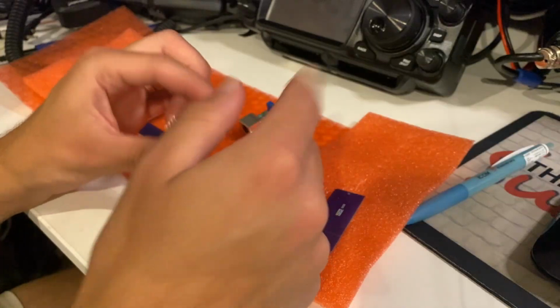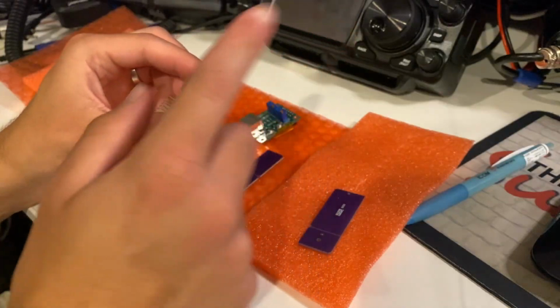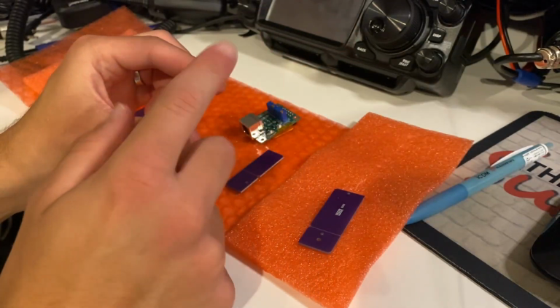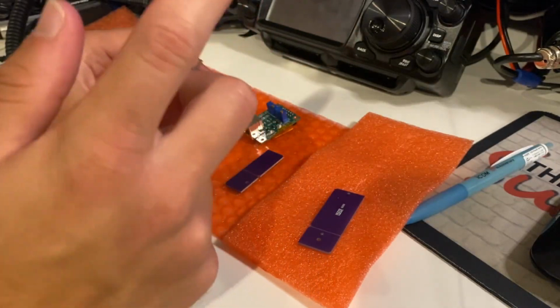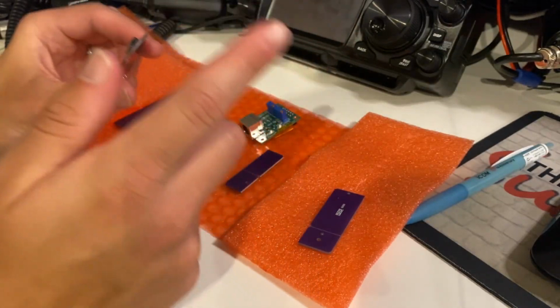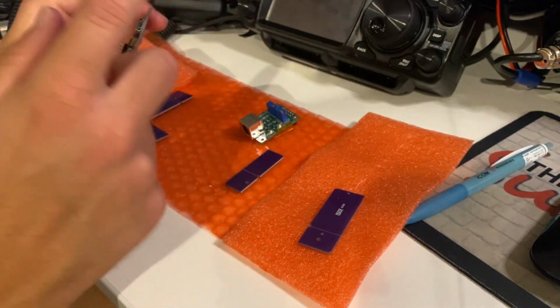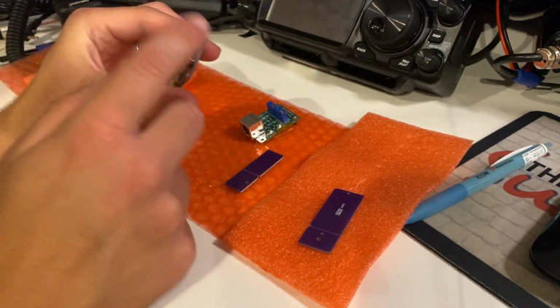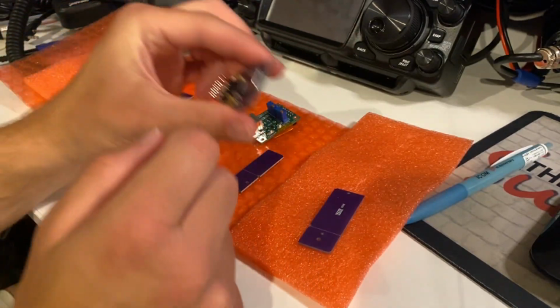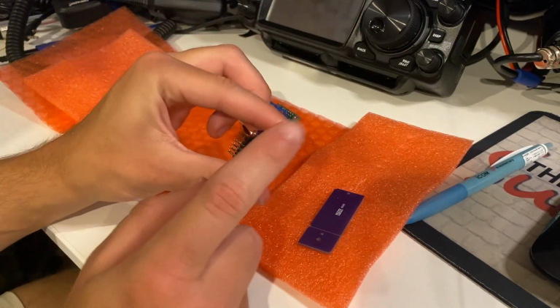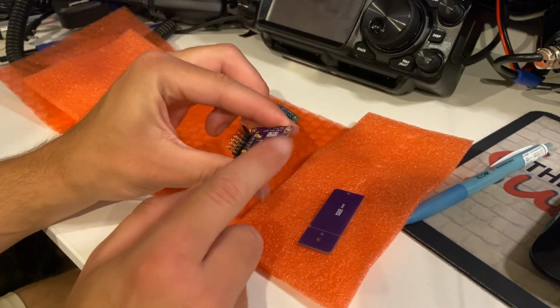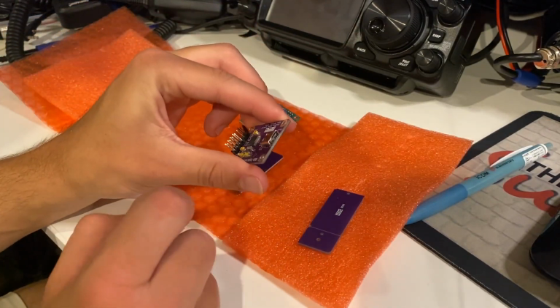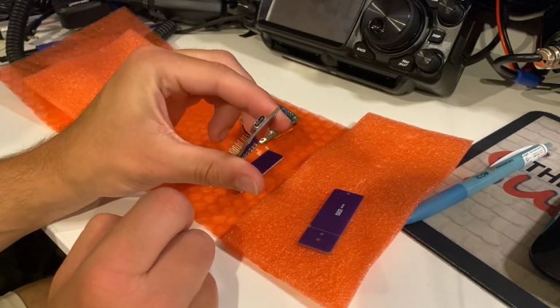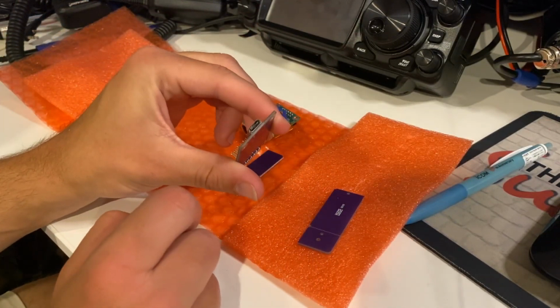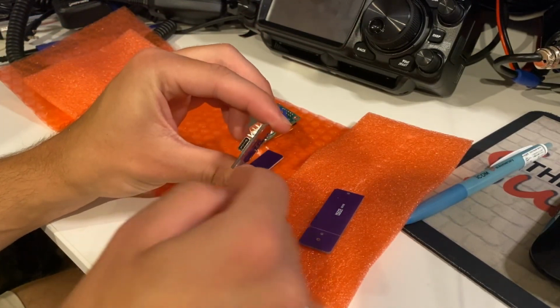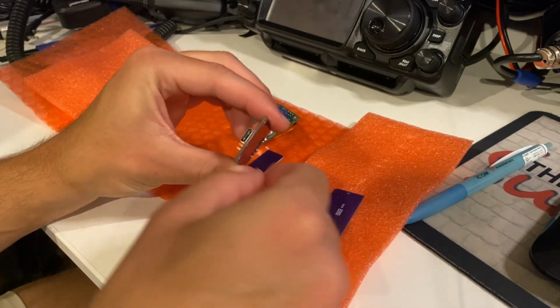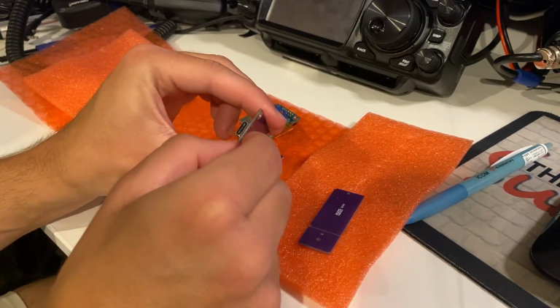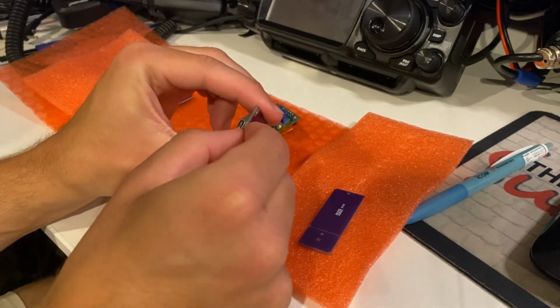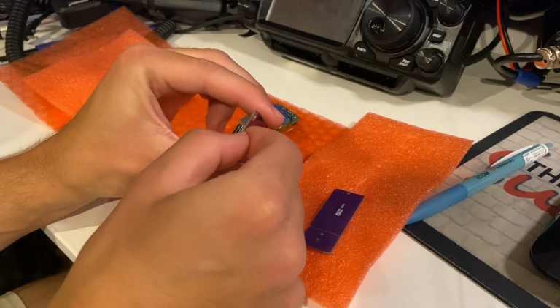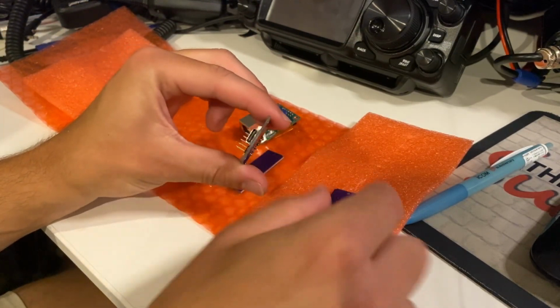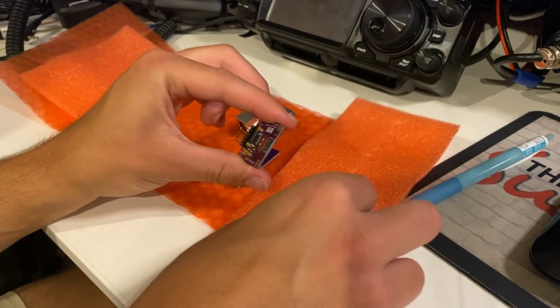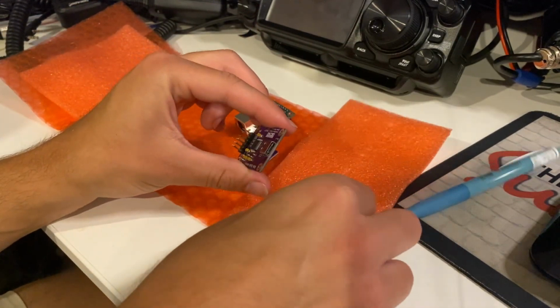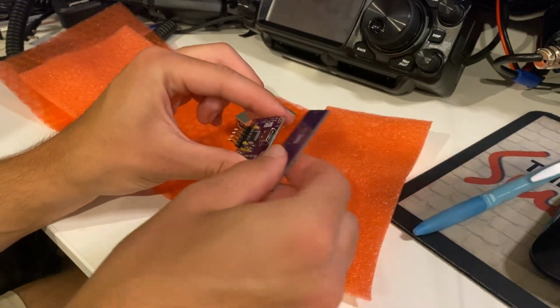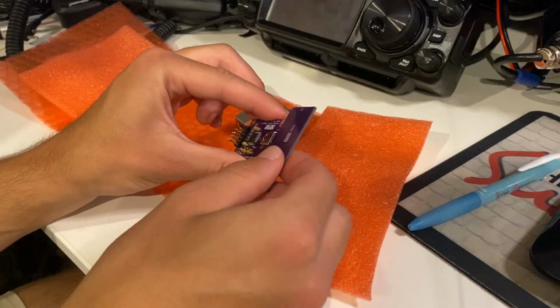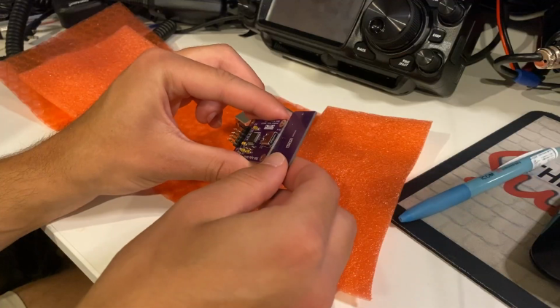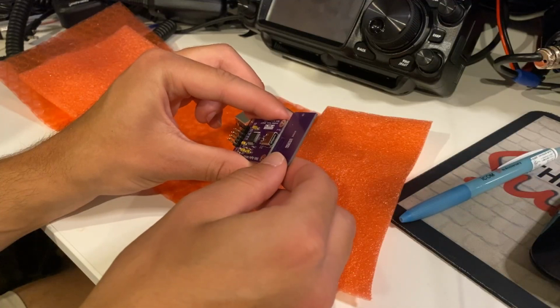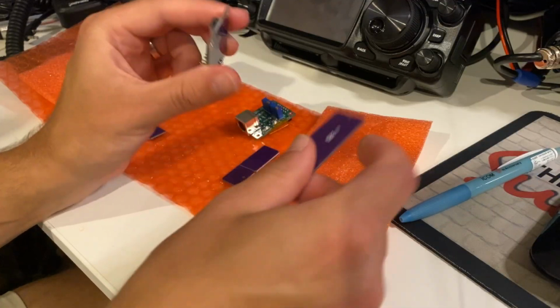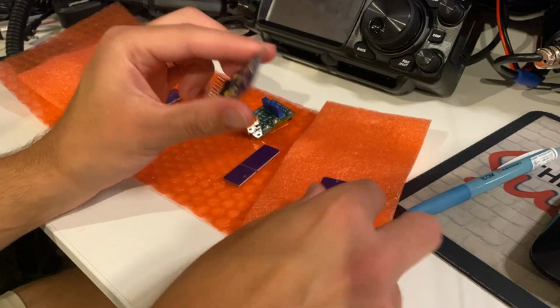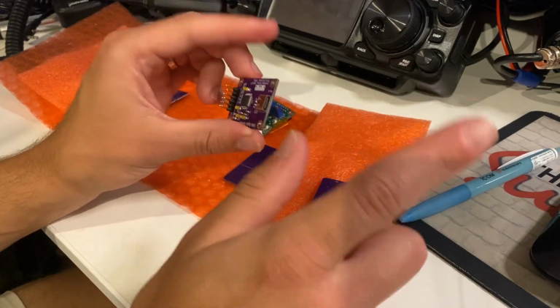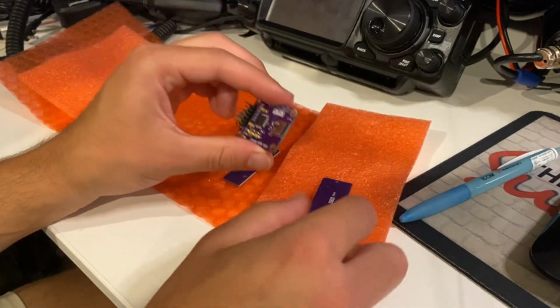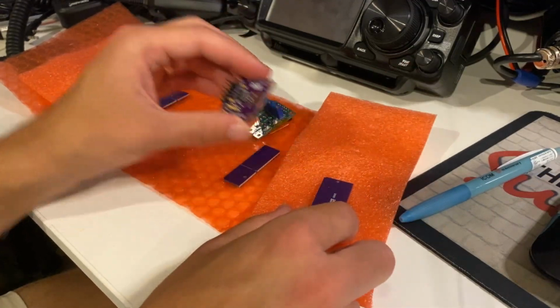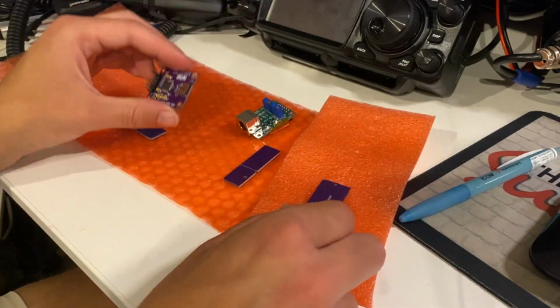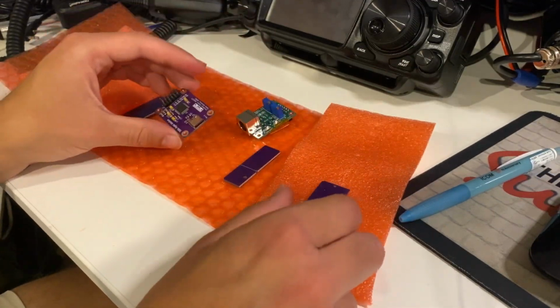I needed to snap off that PCB so that I could actually plug the USB connector in. There's not enough clearance with the extra bit of board there in order to get the USB-C connector in.